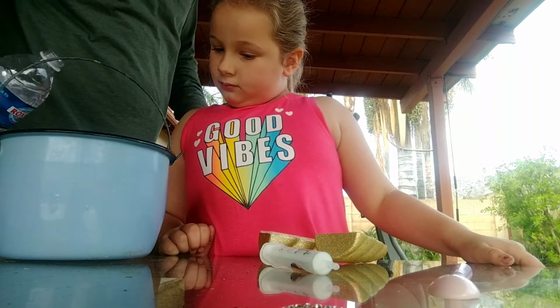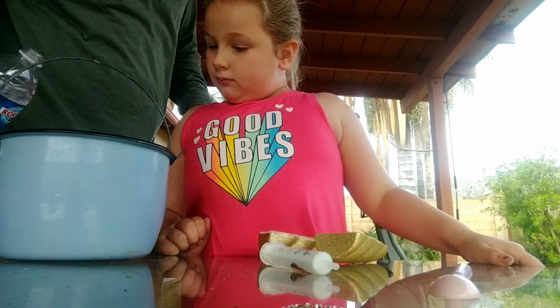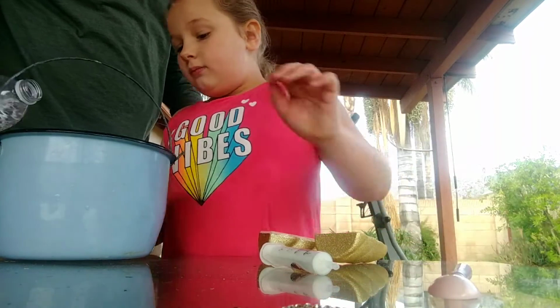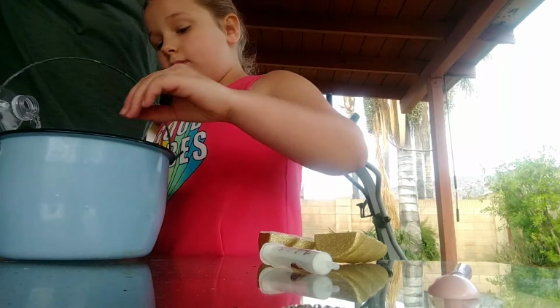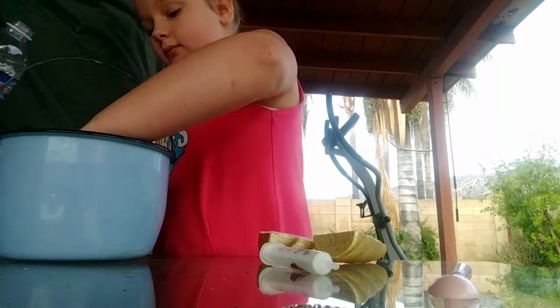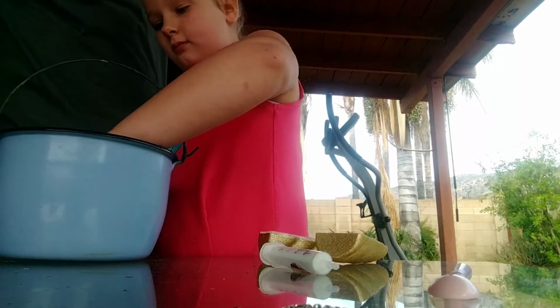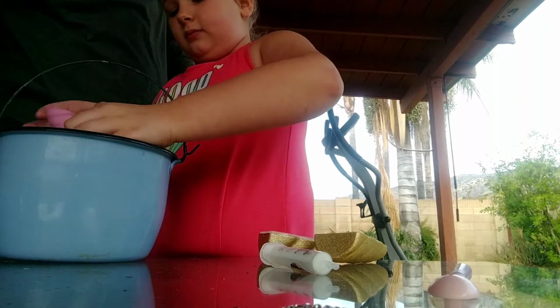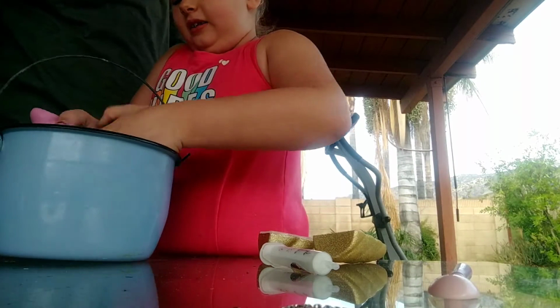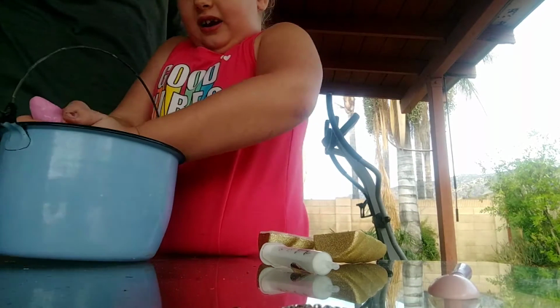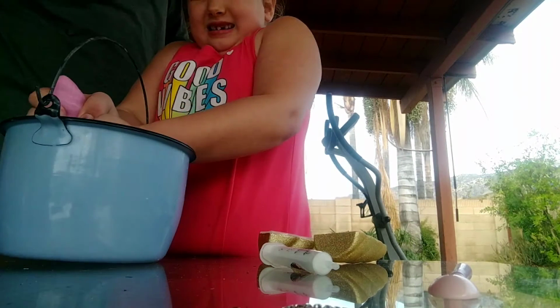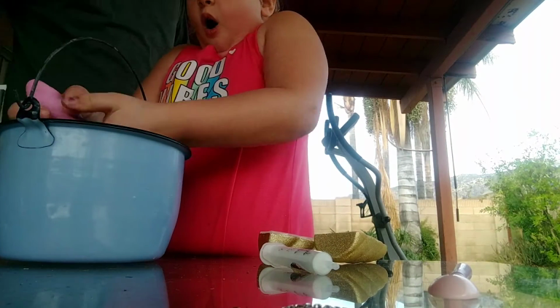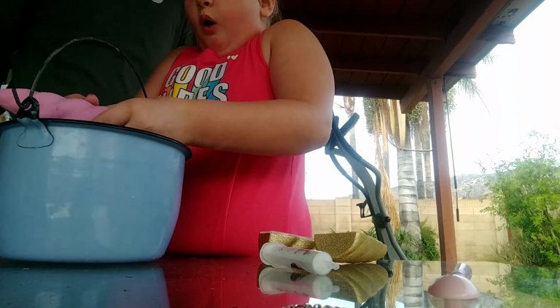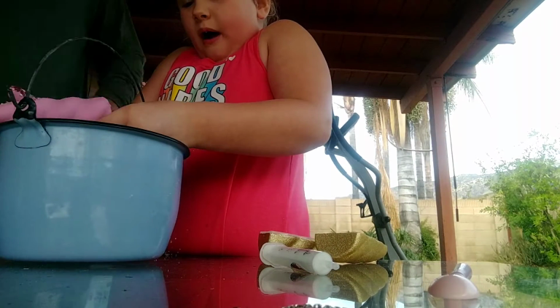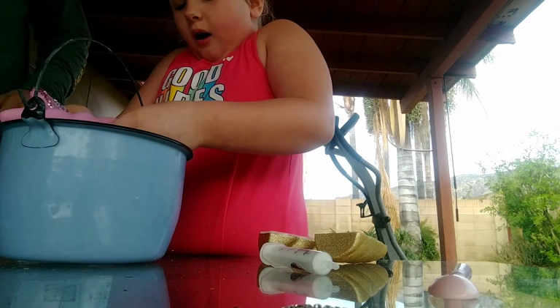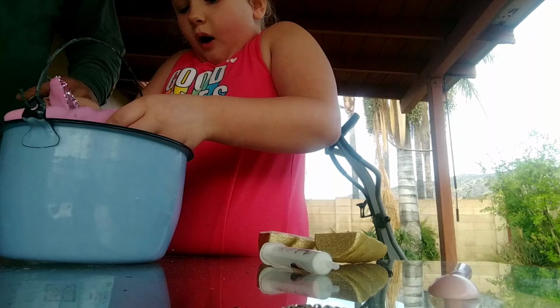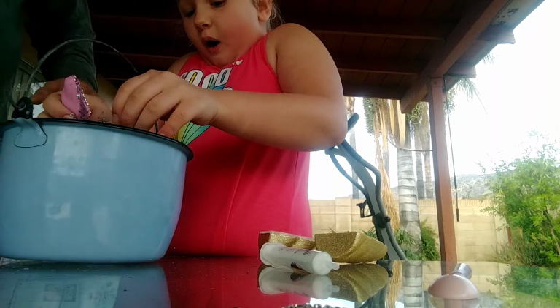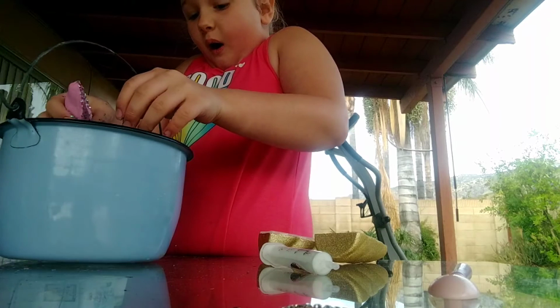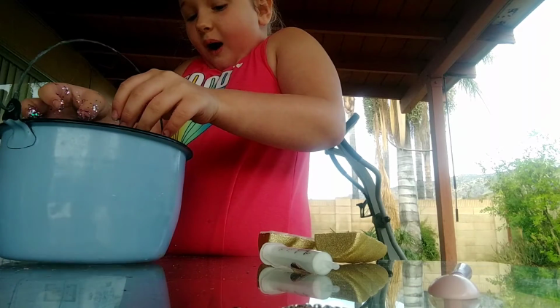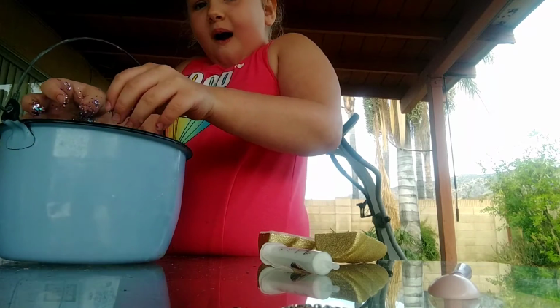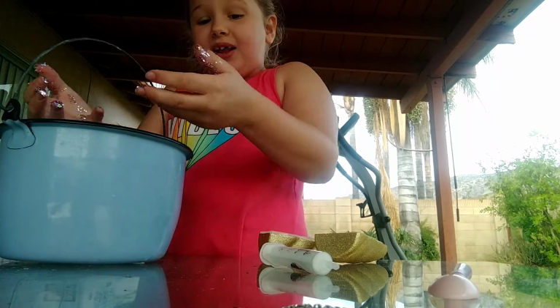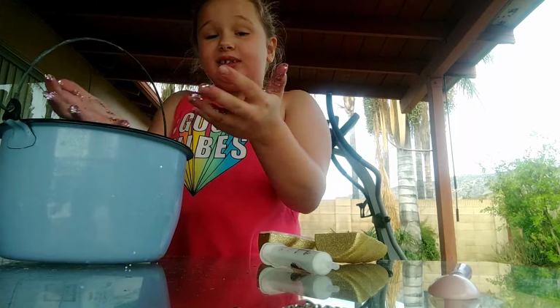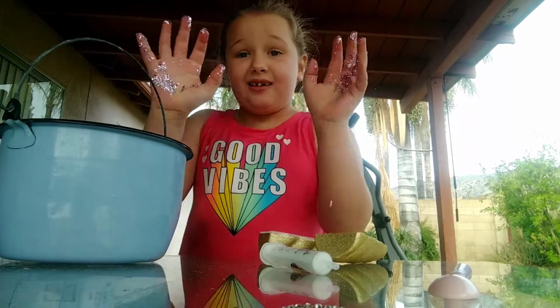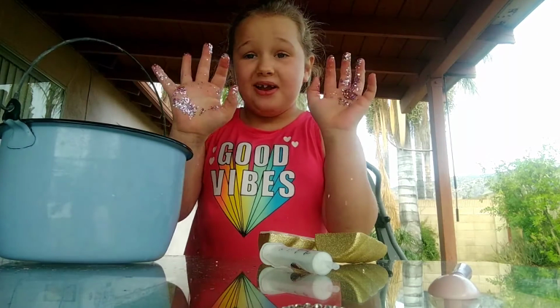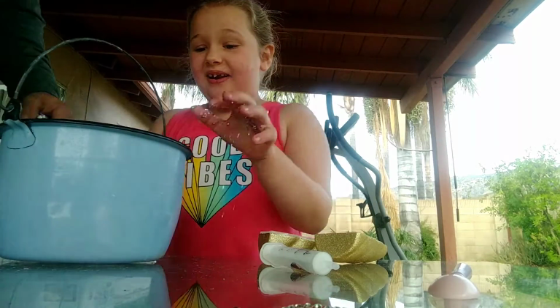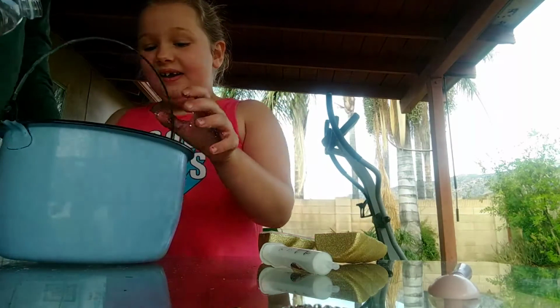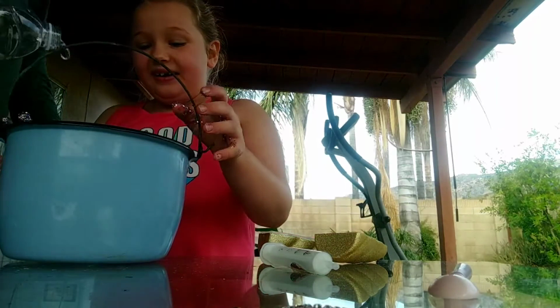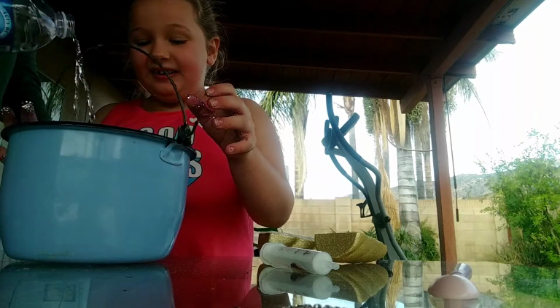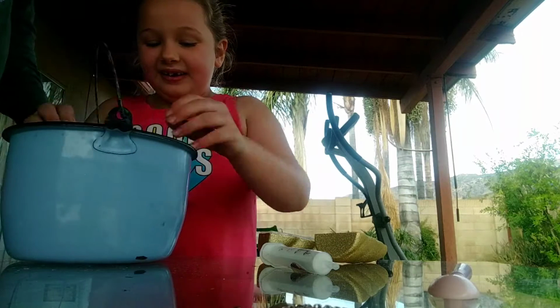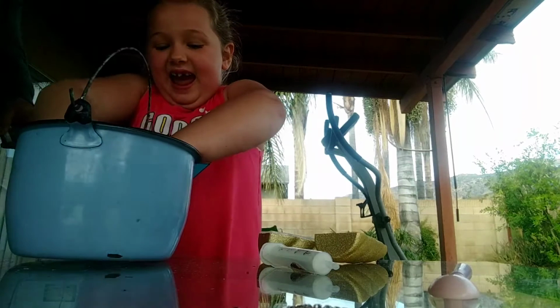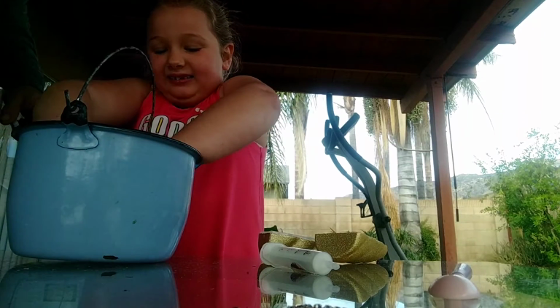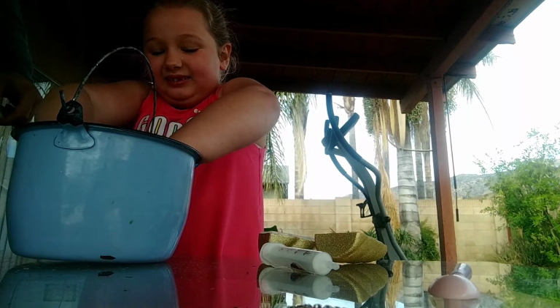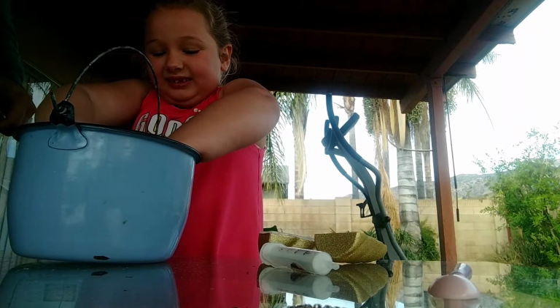Okay, so guys we're making unicorn poop slime. You gotta crush it too — you gotta beat it up with your hands. Let's crush it! Whoa! I did not see that coming. You ready to keep crushing all that? Yeah, squish it into nothing!